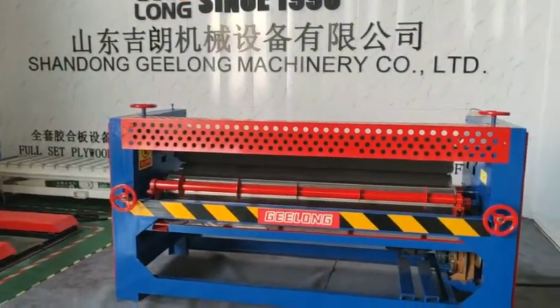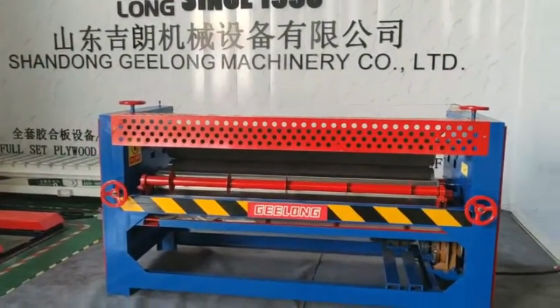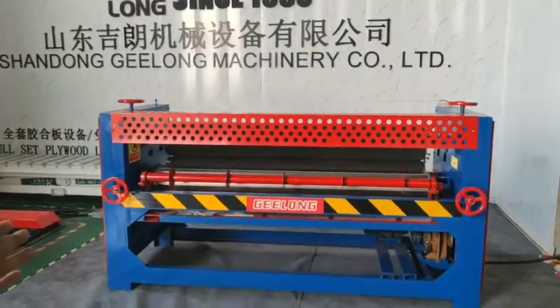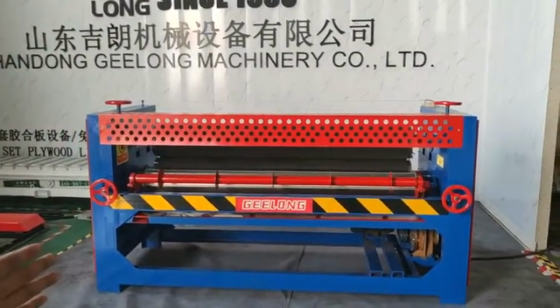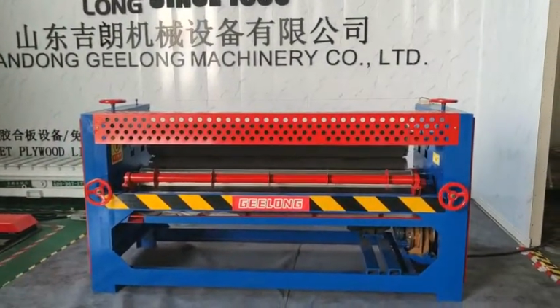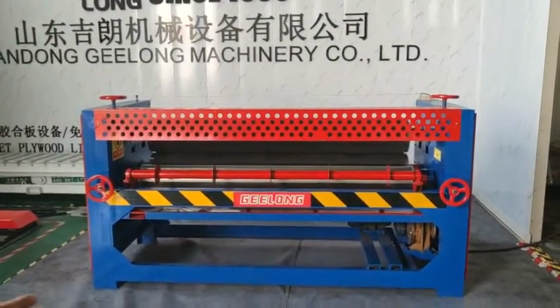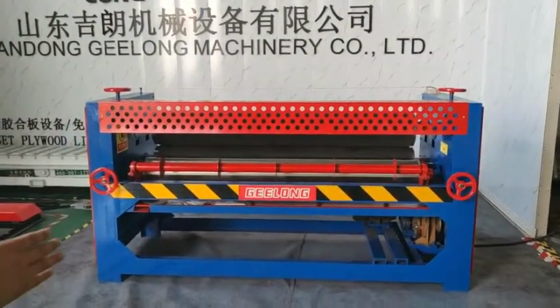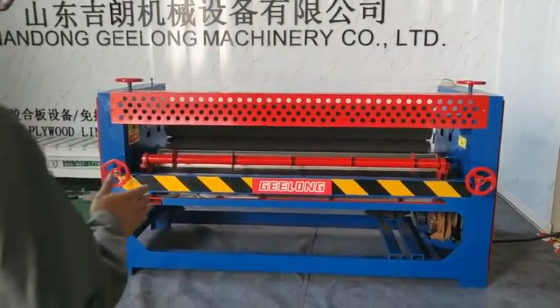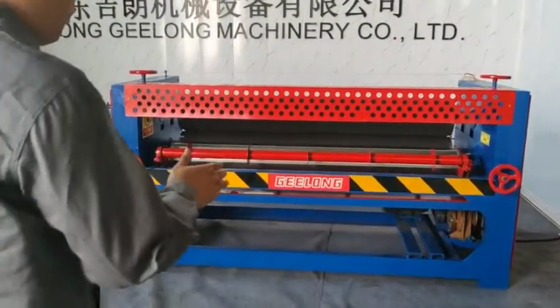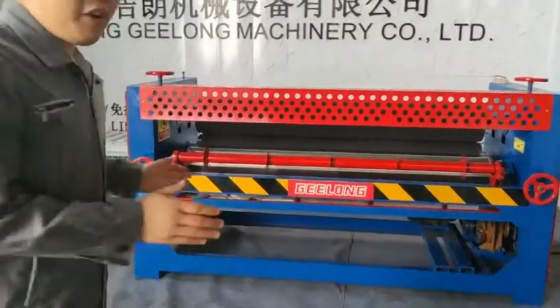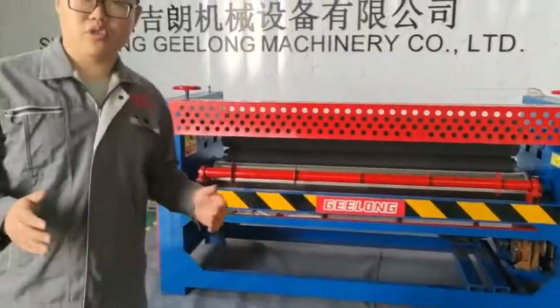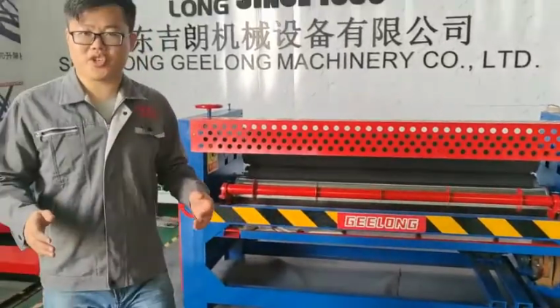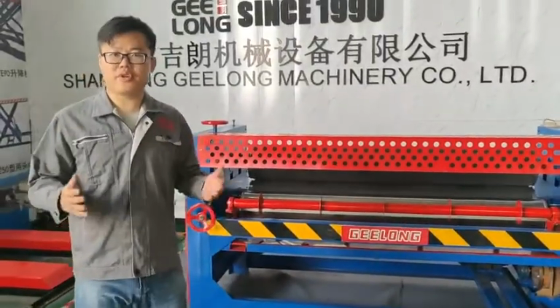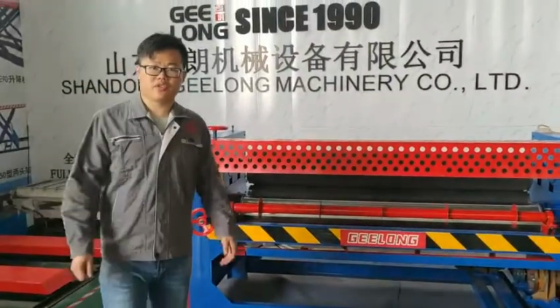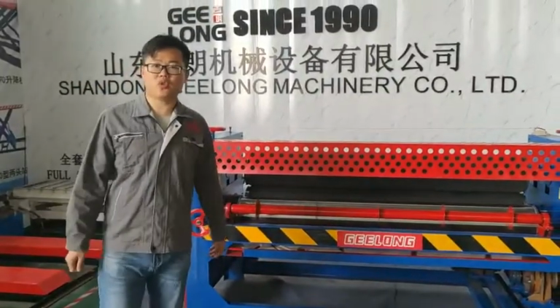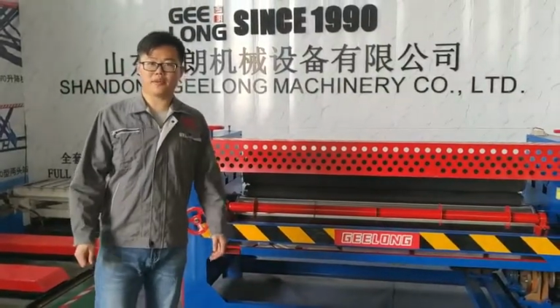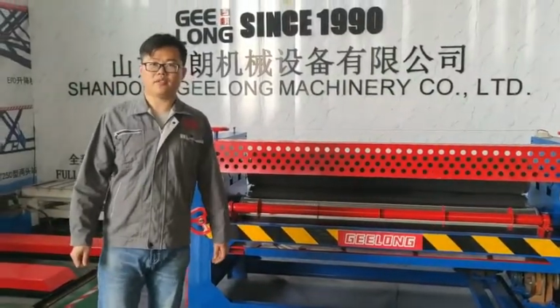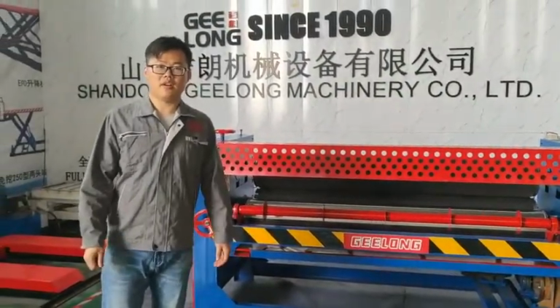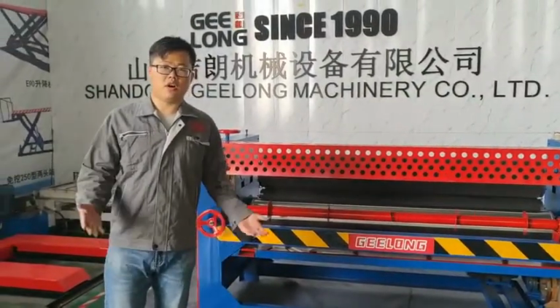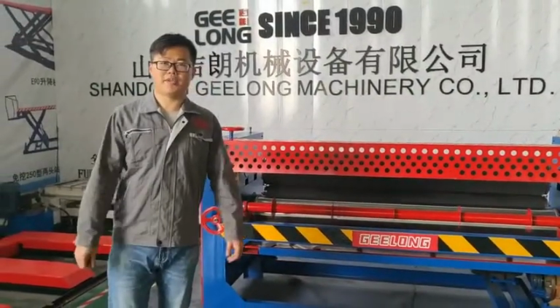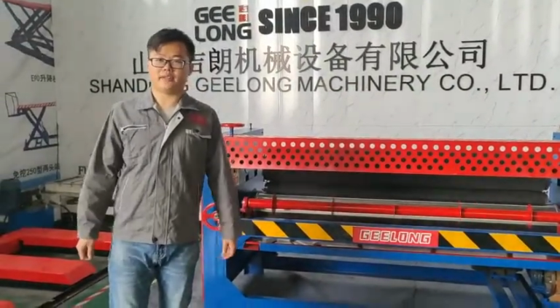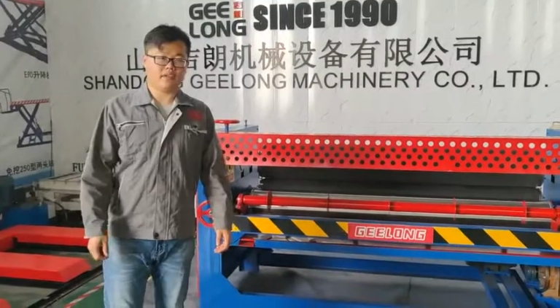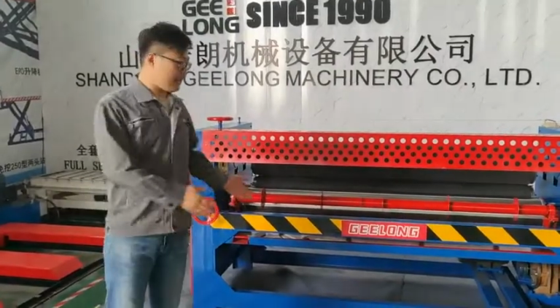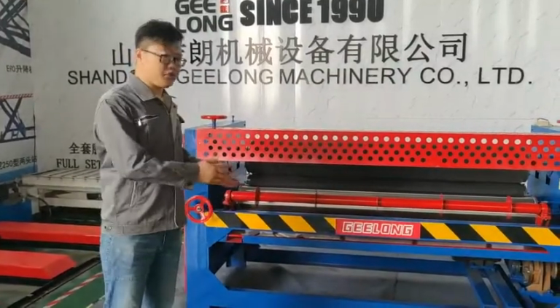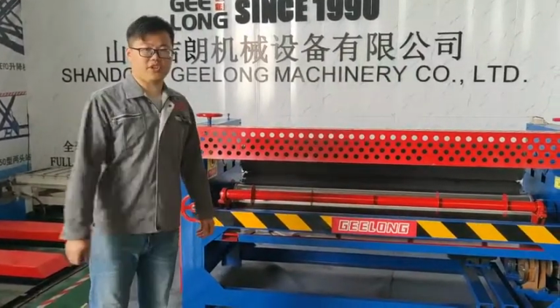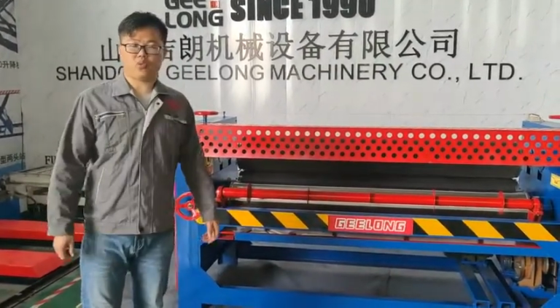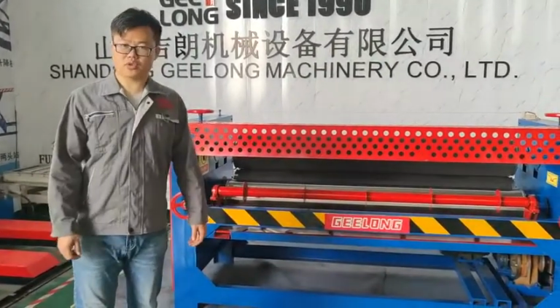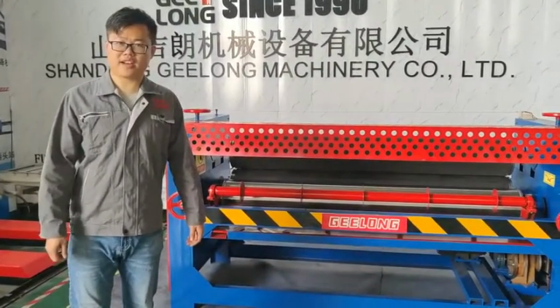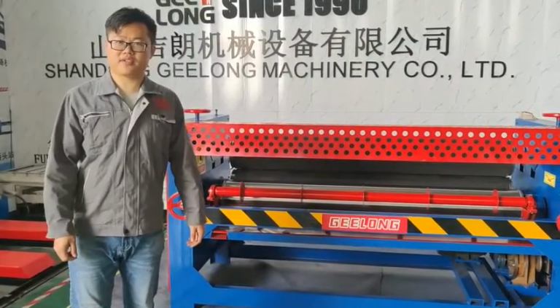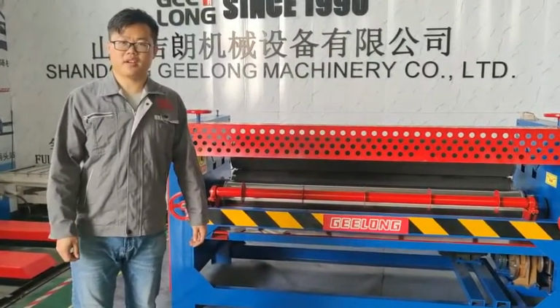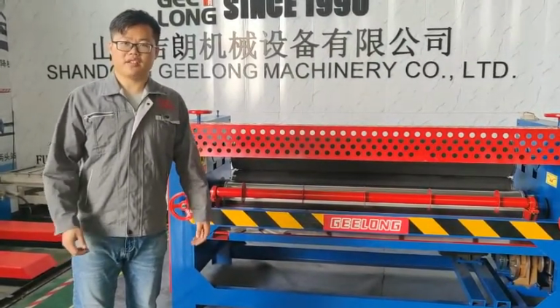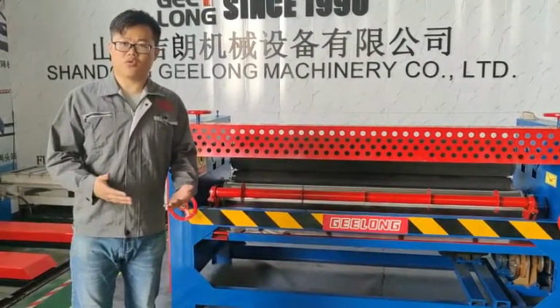All the motors of our glue spread machine use a channel panel or Siemens panel. The reducer machine we also use very nice motors.